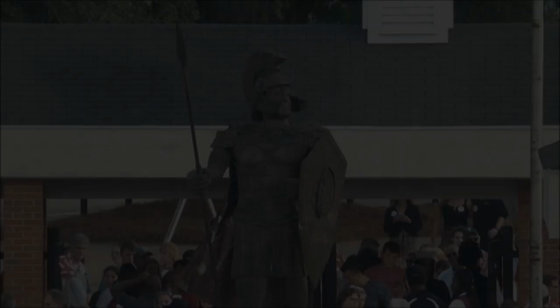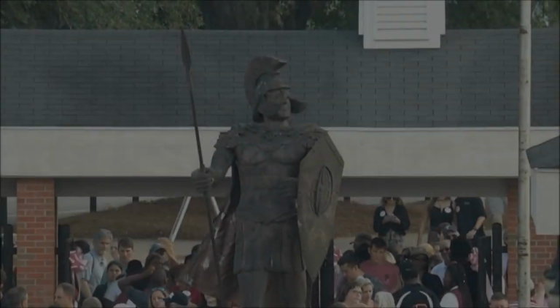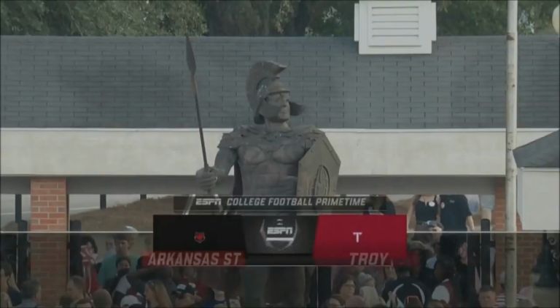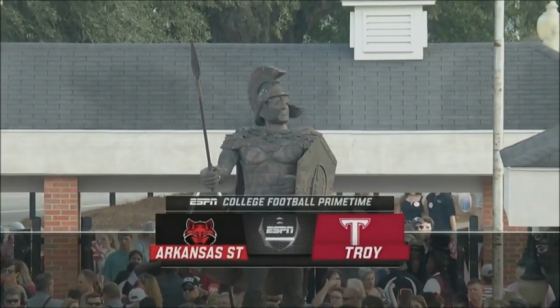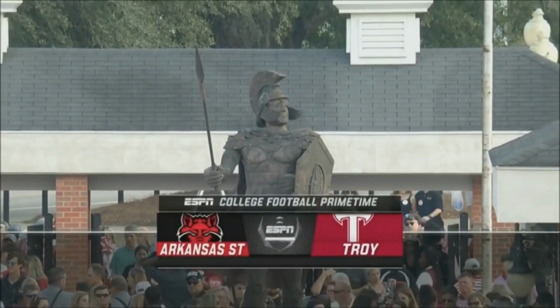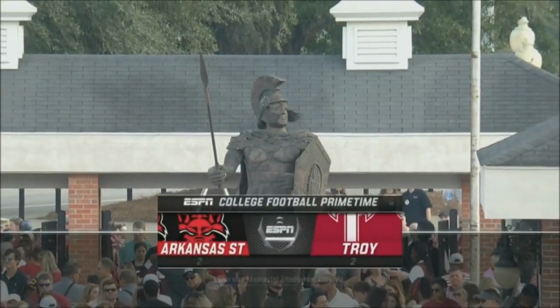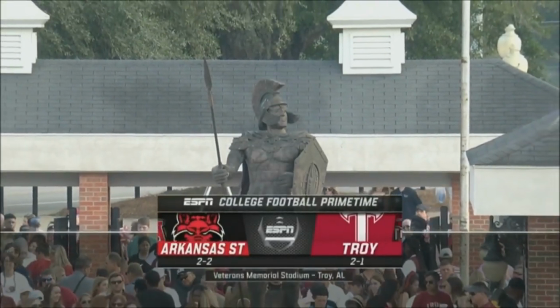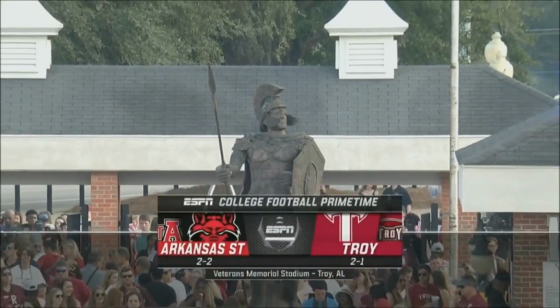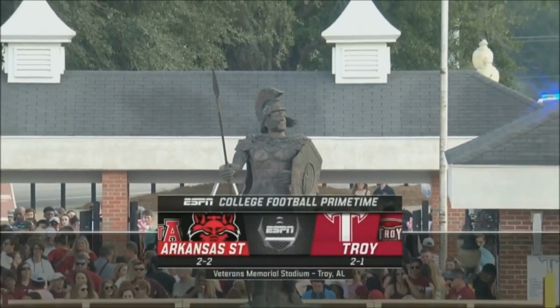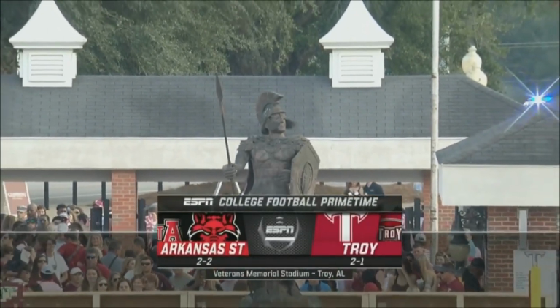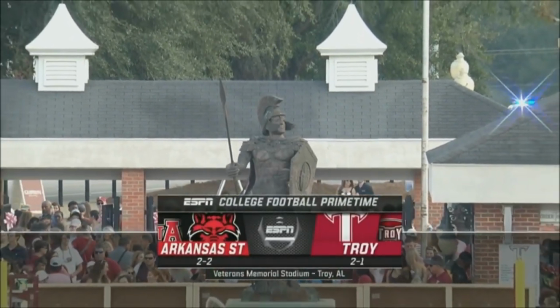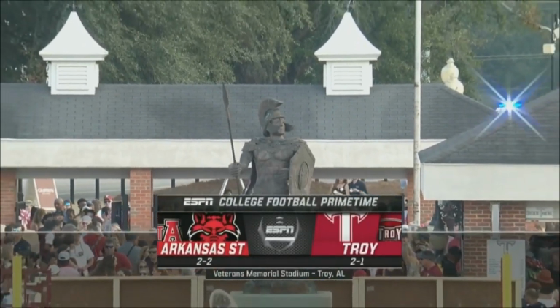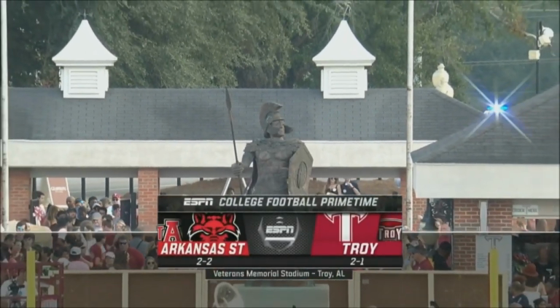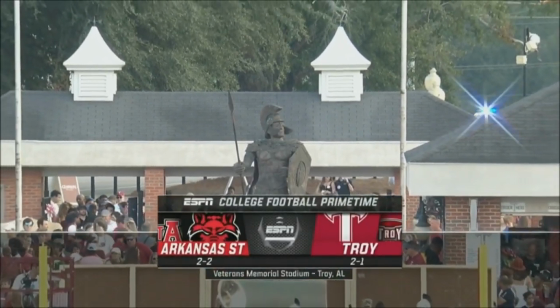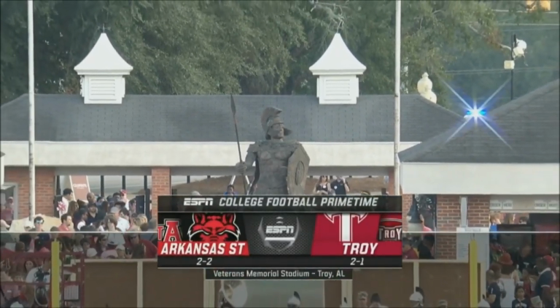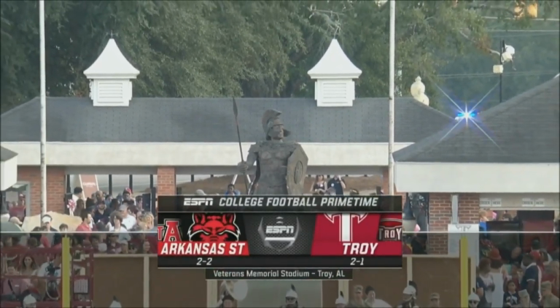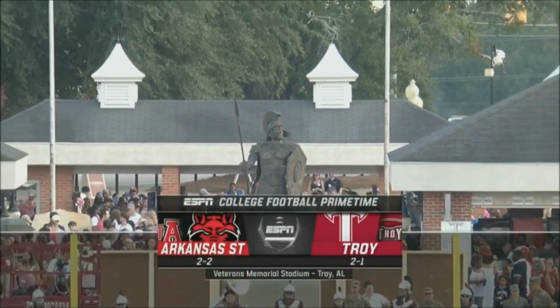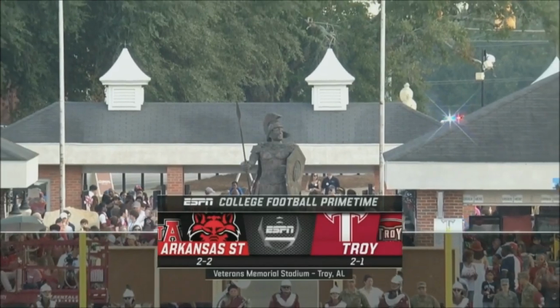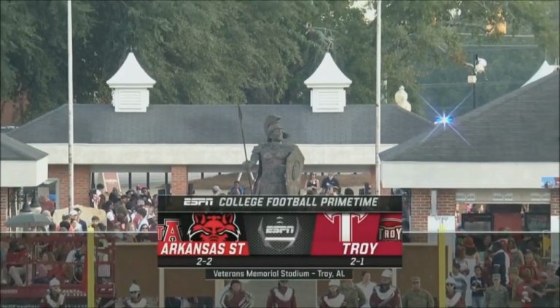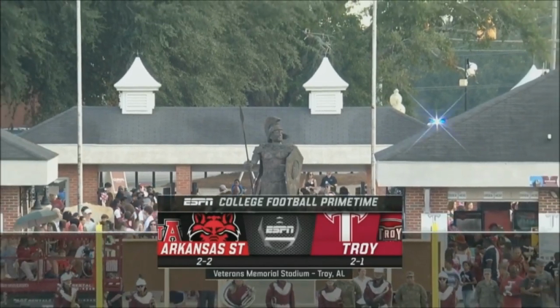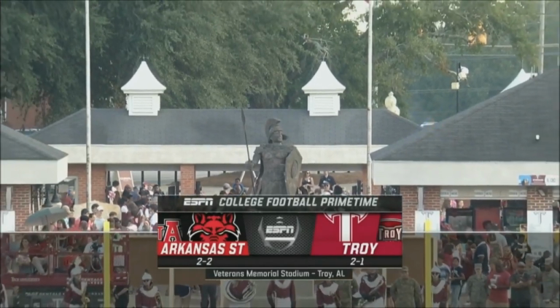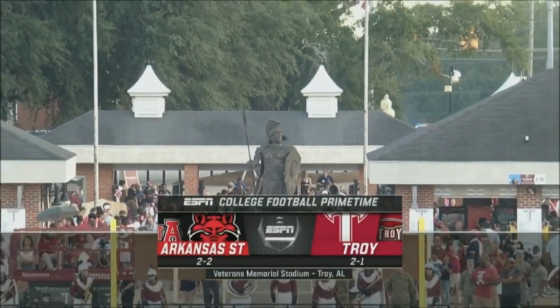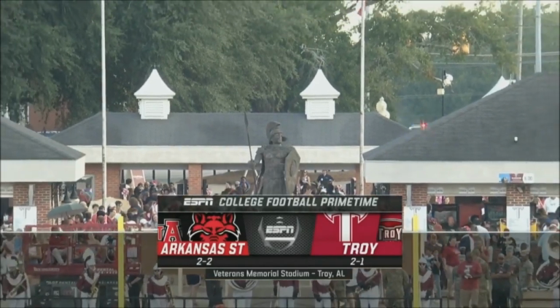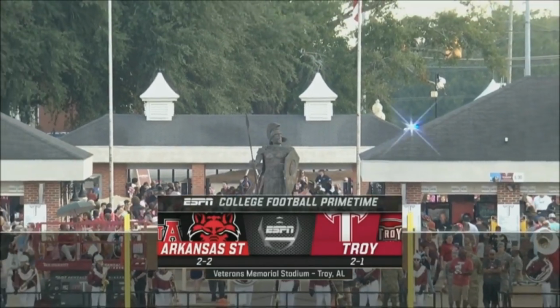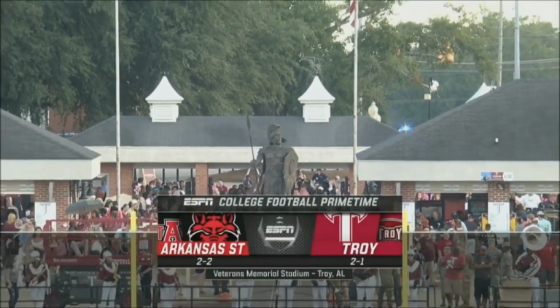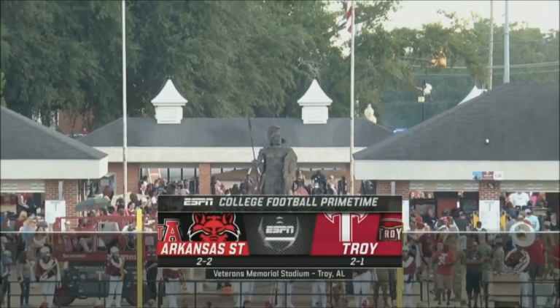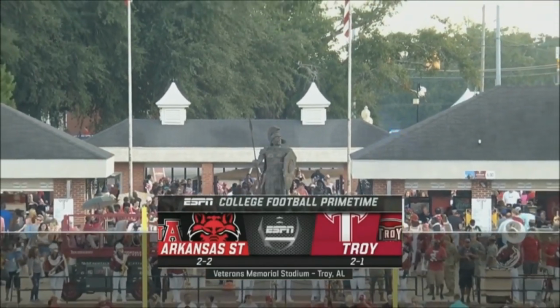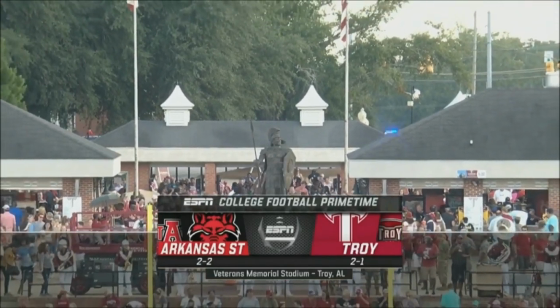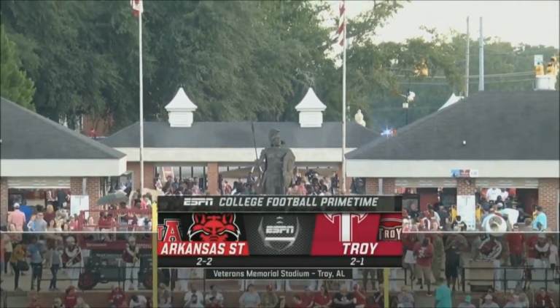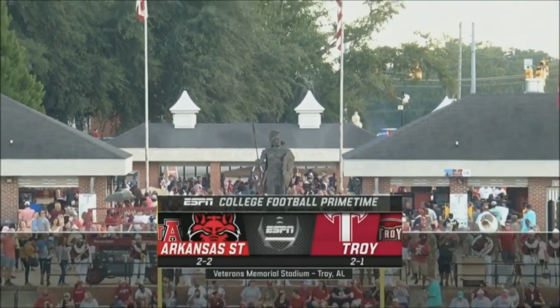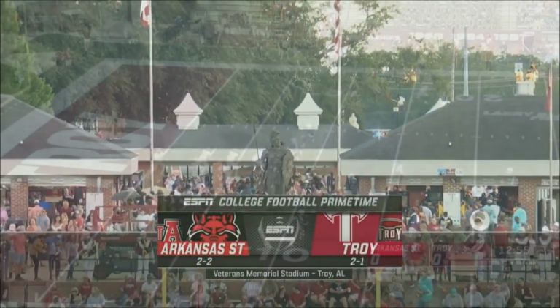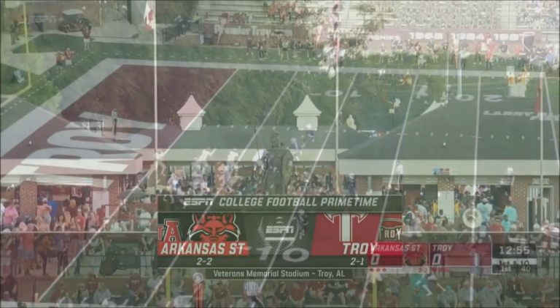Welcome to Veterans Memorial Stadium in Troy, Alabama. It's the Sun Belt opener for both these teams as the Arkansas State Red Wolves have come to town to take on the Troy Trojans.